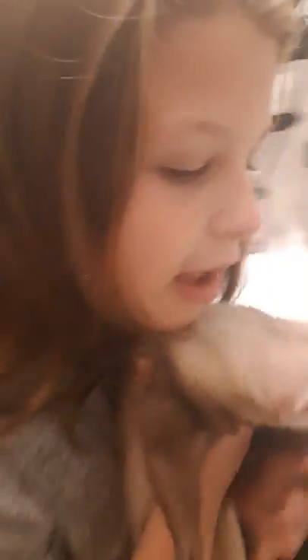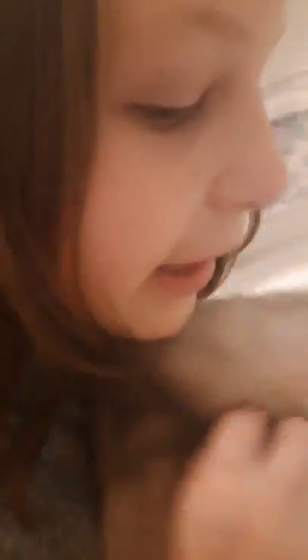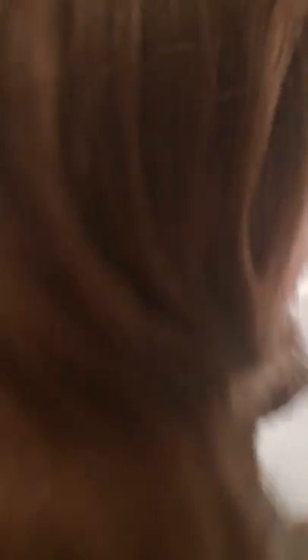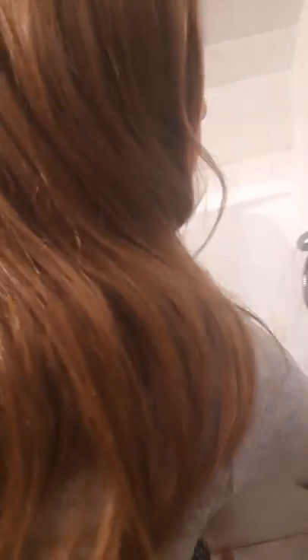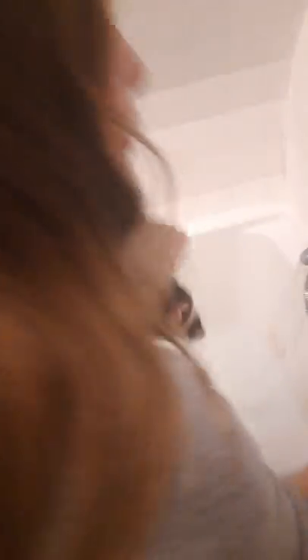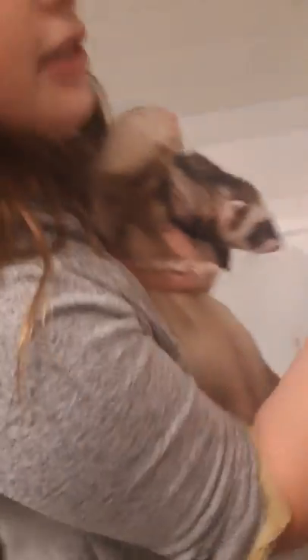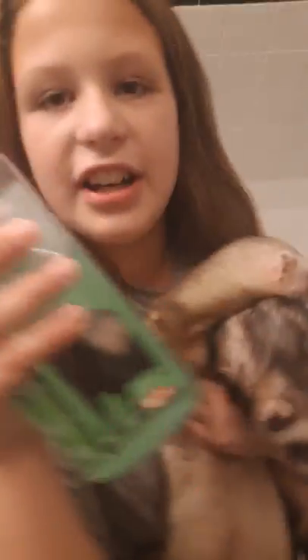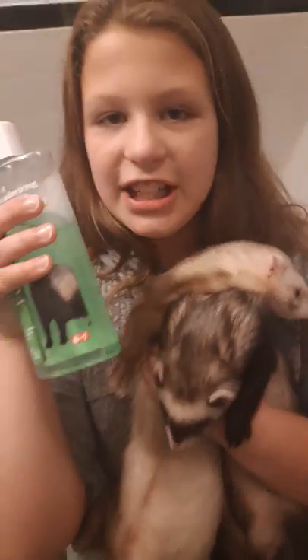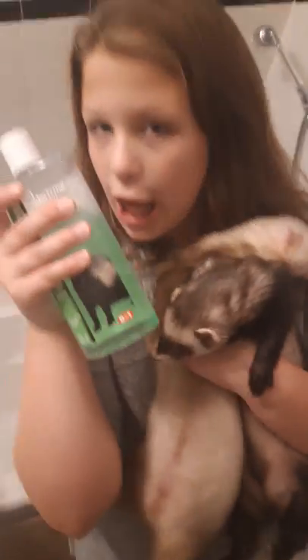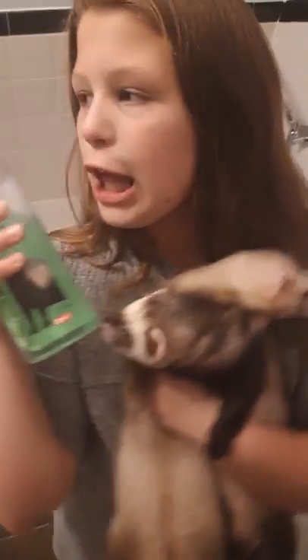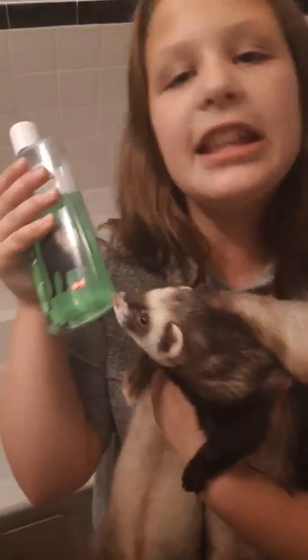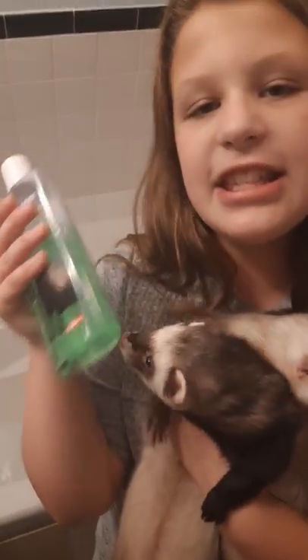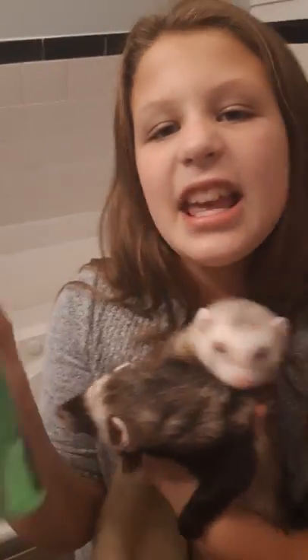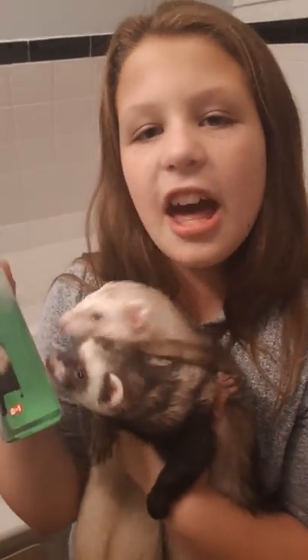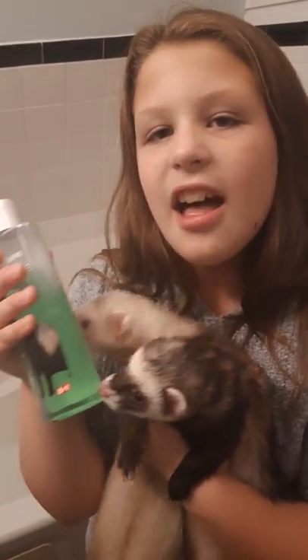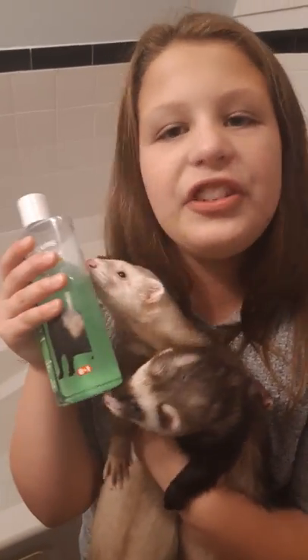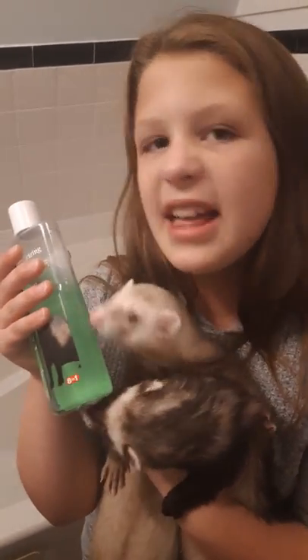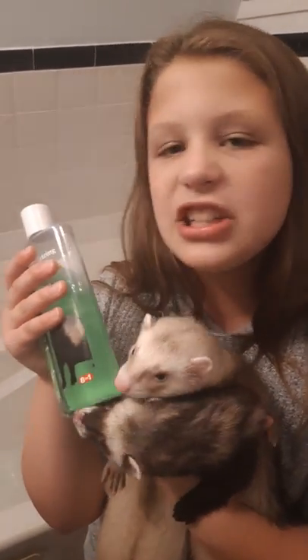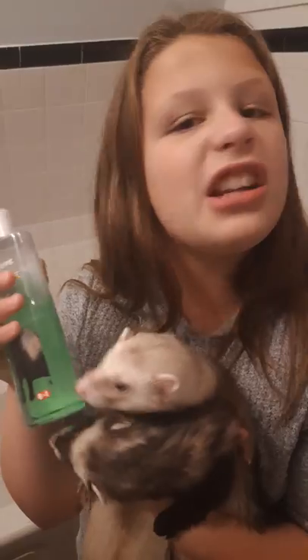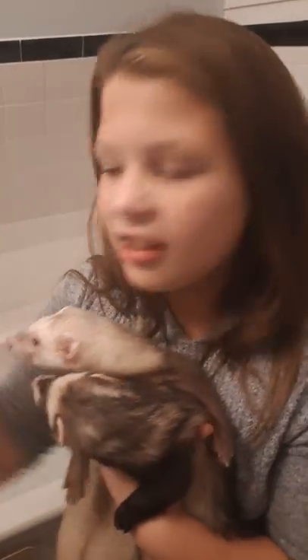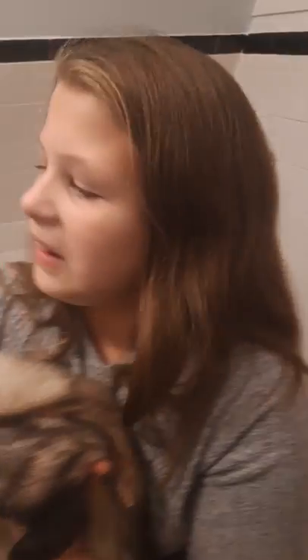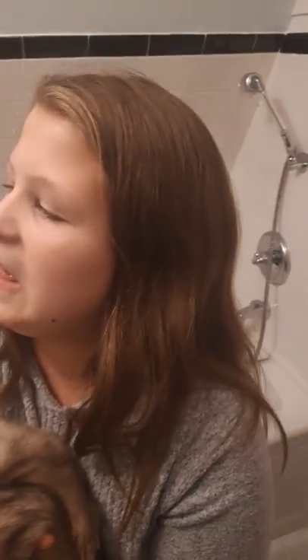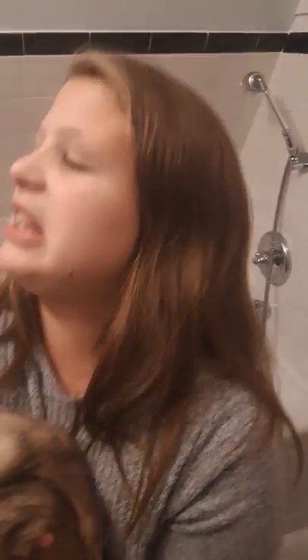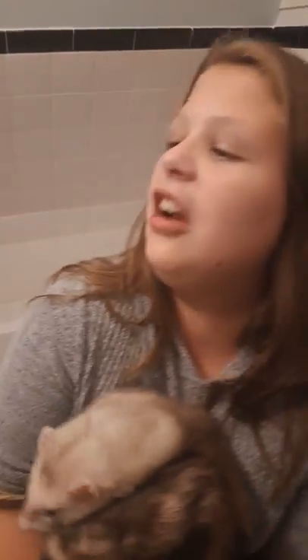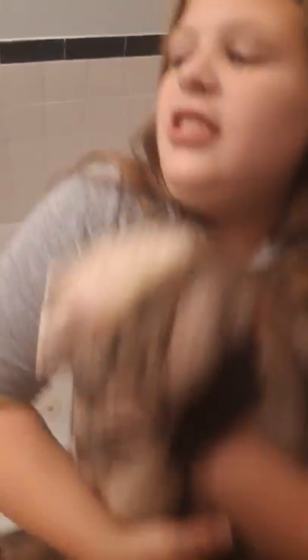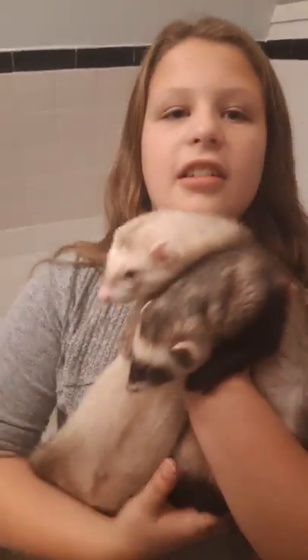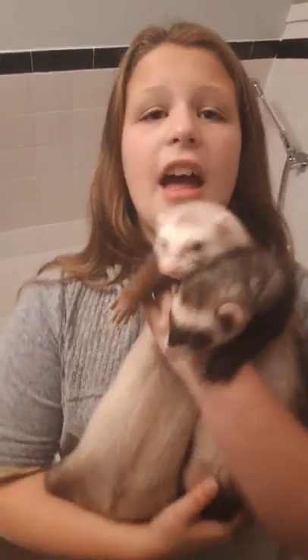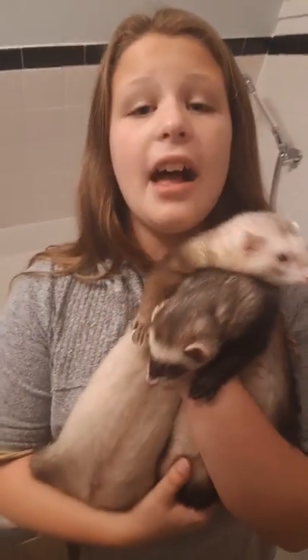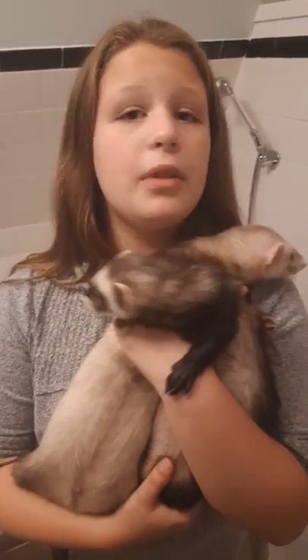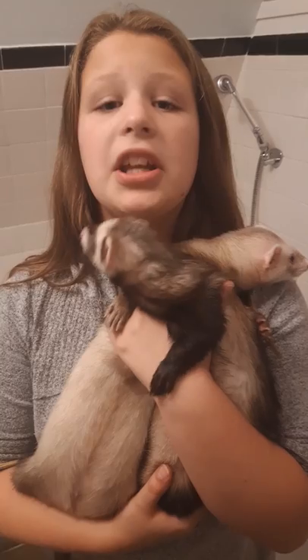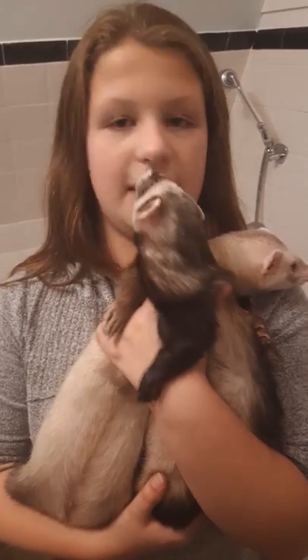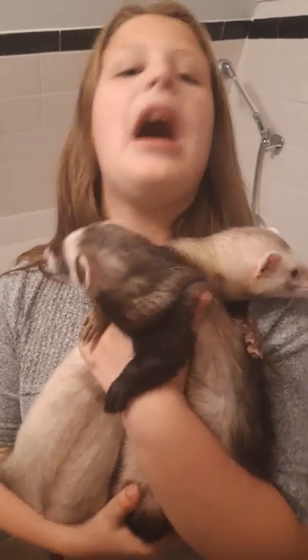We are going to use ferret sheen. It is to get the coats of Flippi and Shawneye looking good. And now we are putting them in the bath.